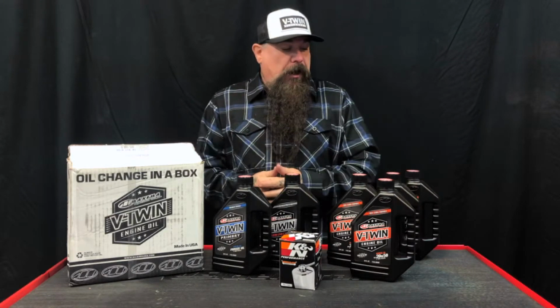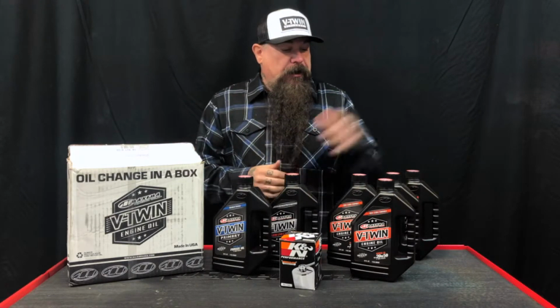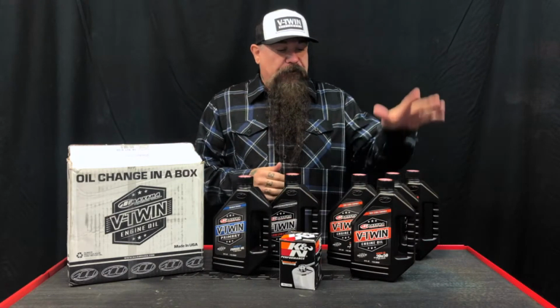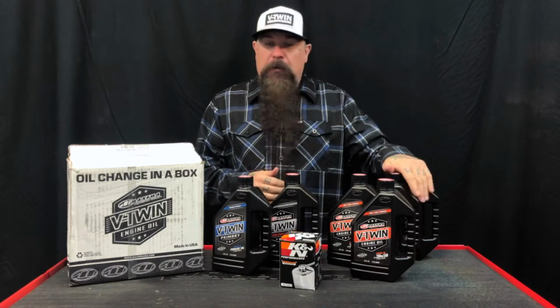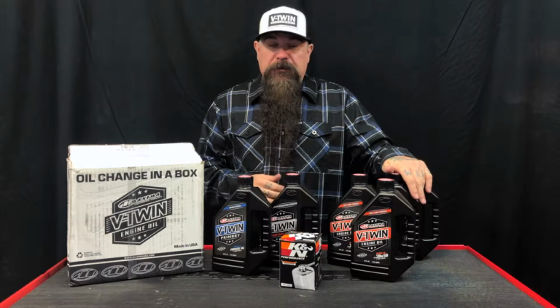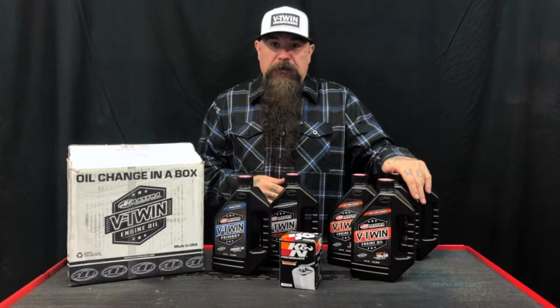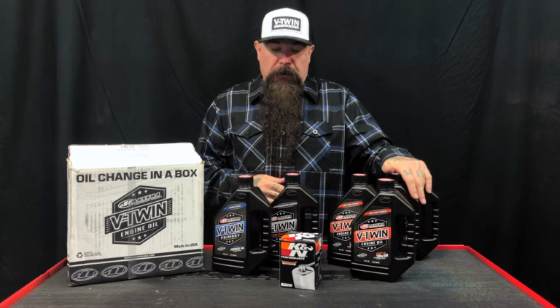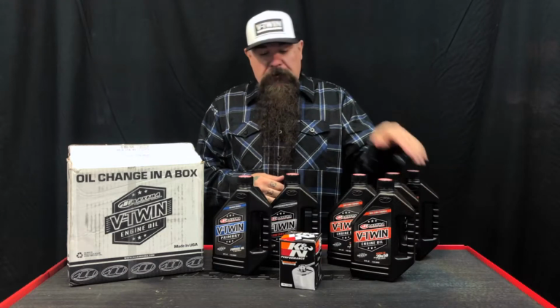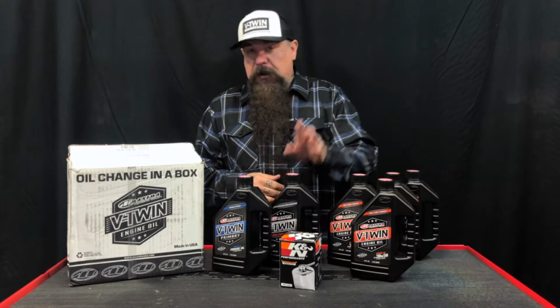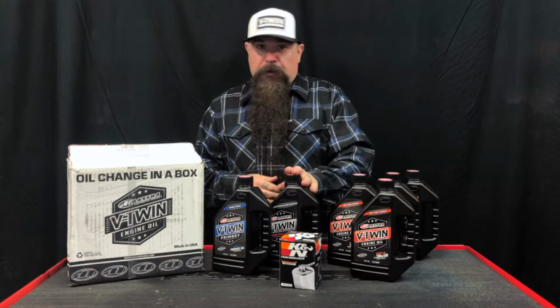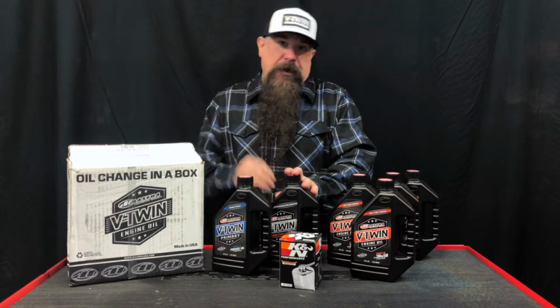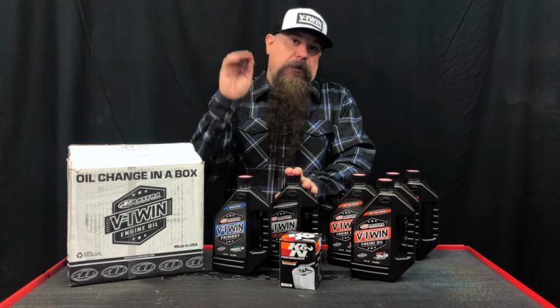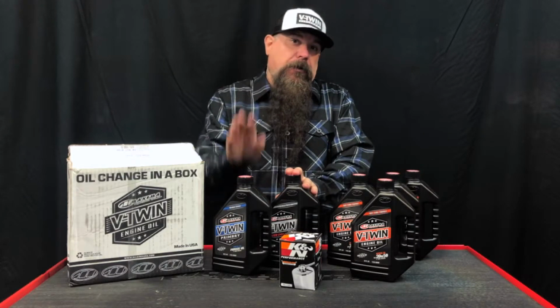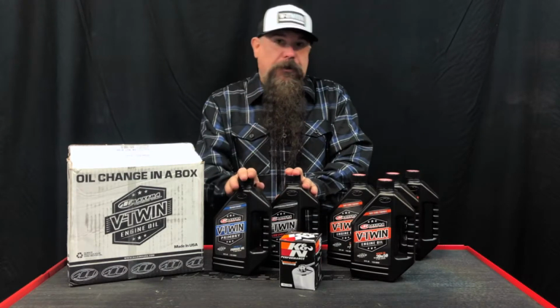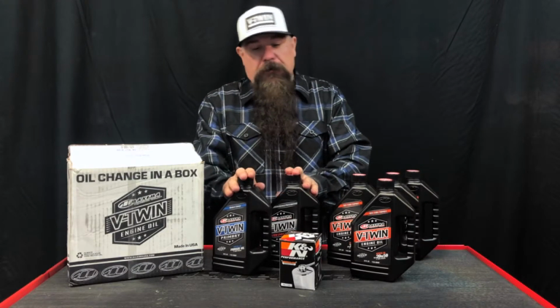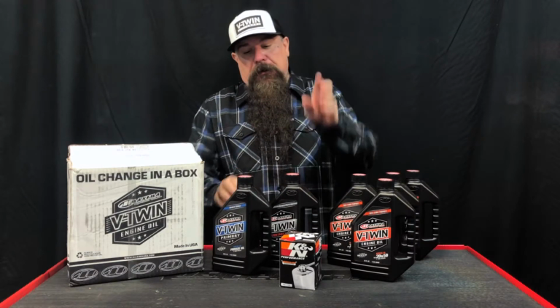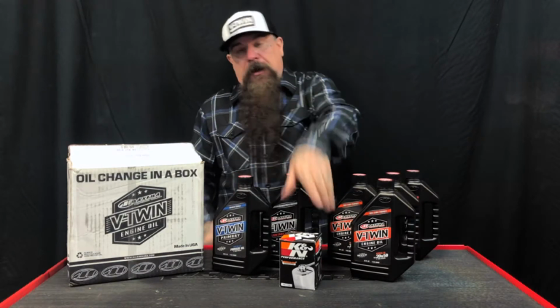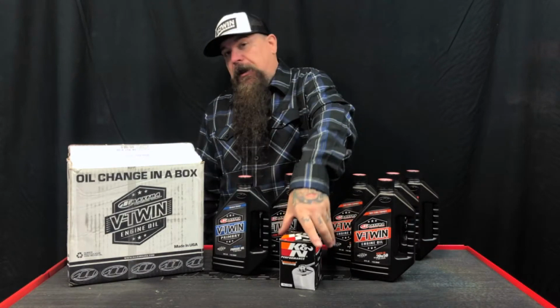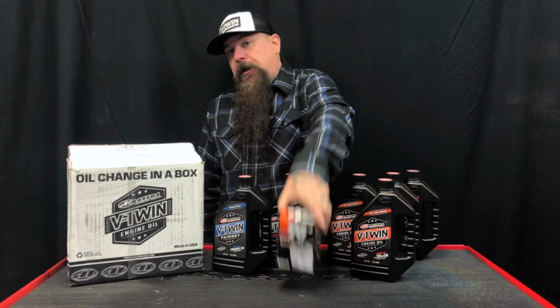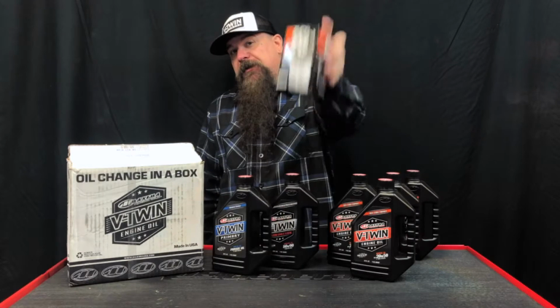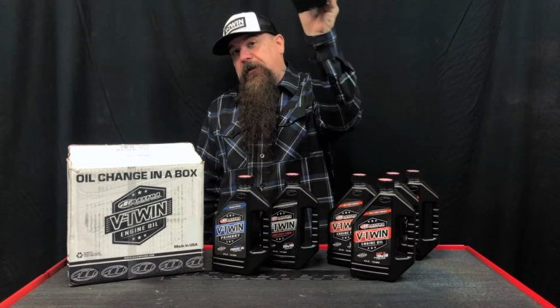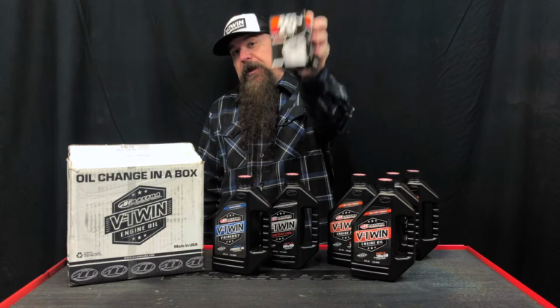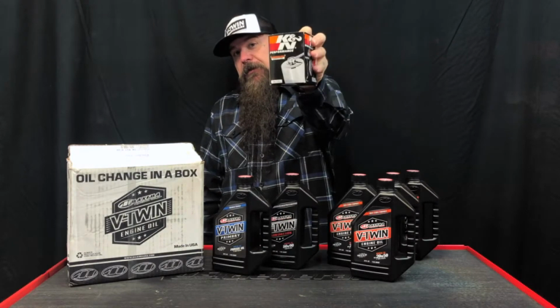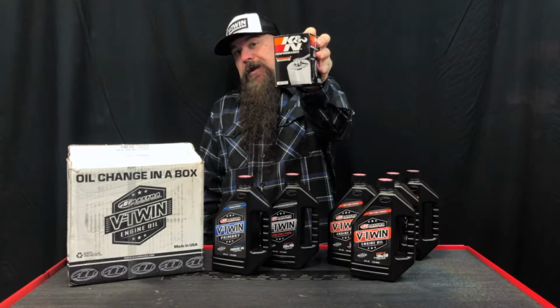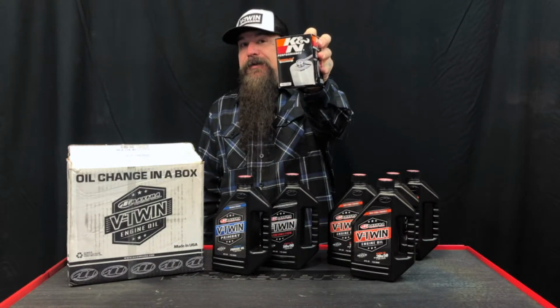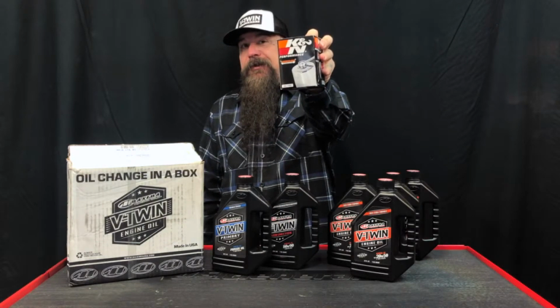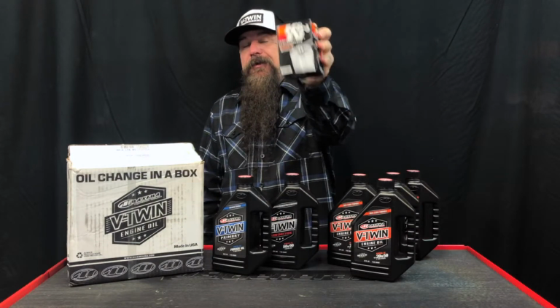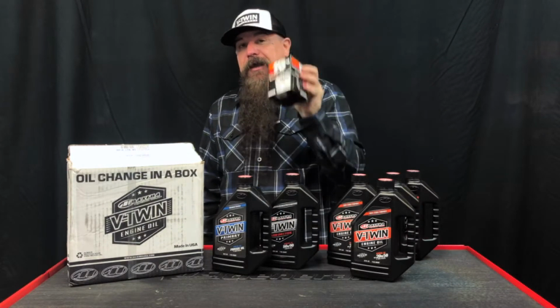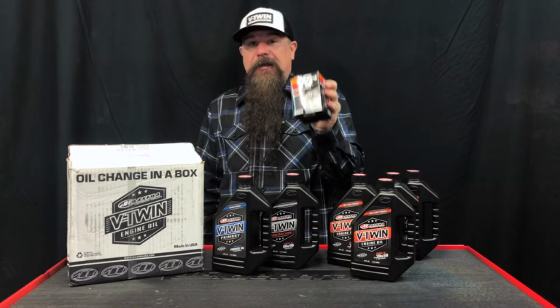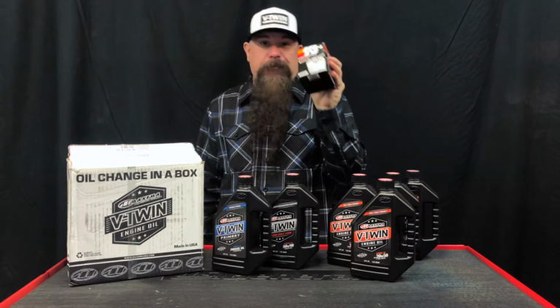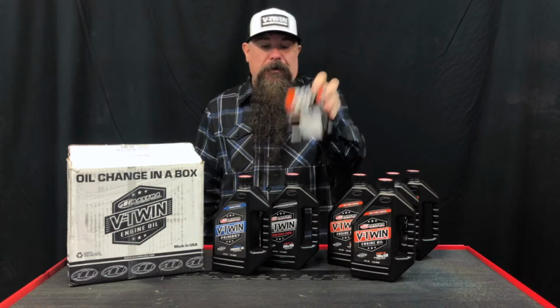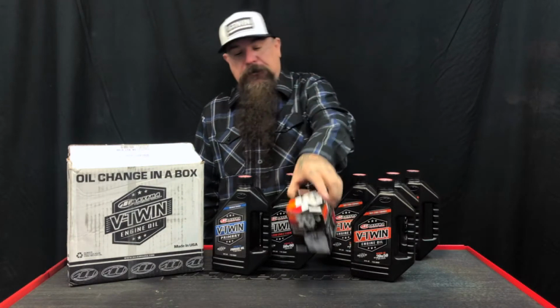It comes with four quarts of V-Twin oil, a quart of tranny oil, a quart of gear oil, and best of all, they included a real deal K&N spin-on filter.